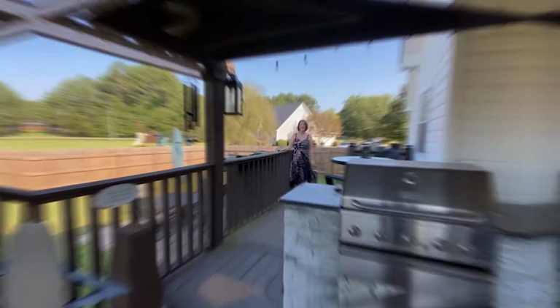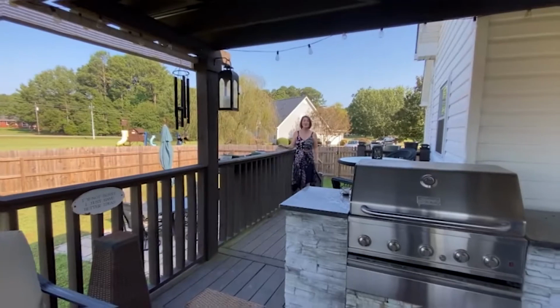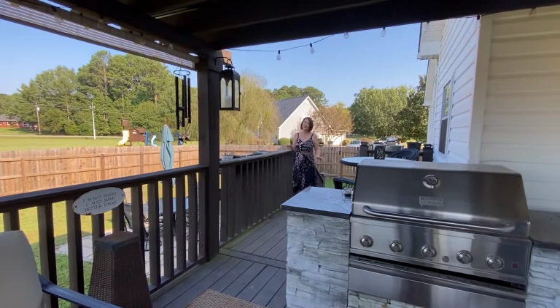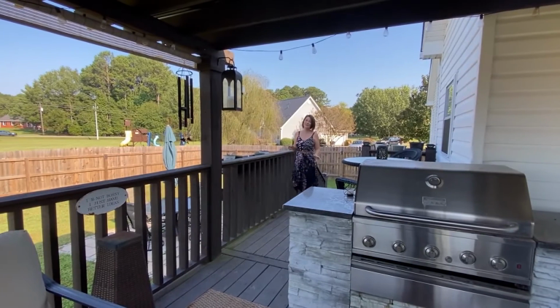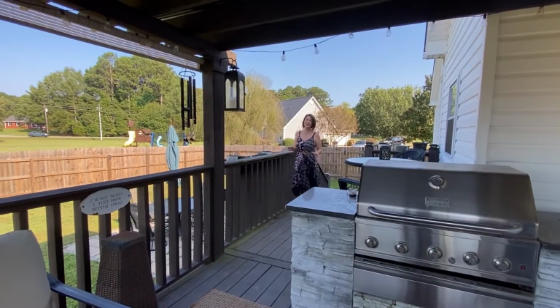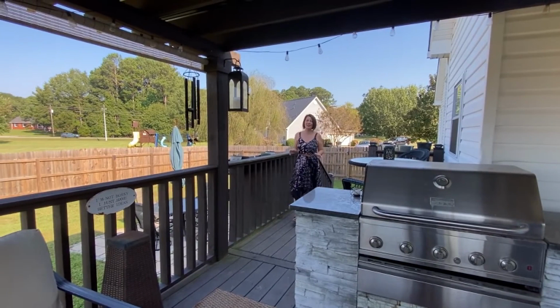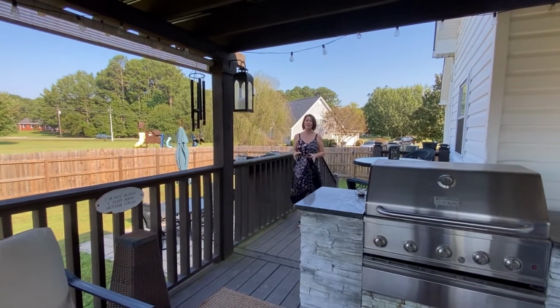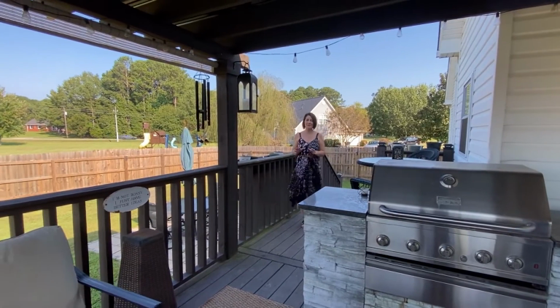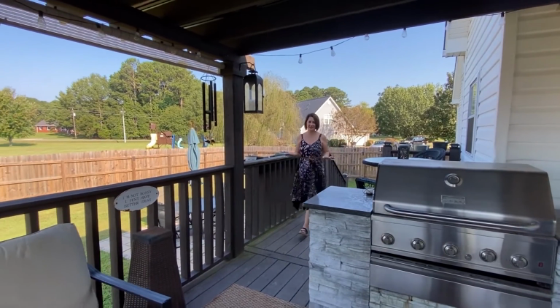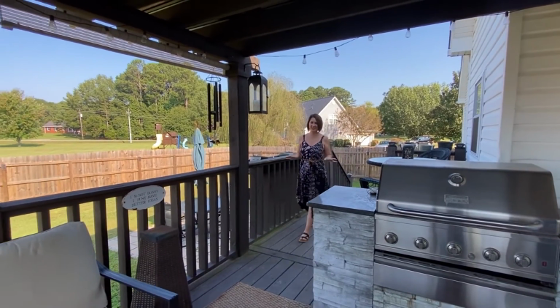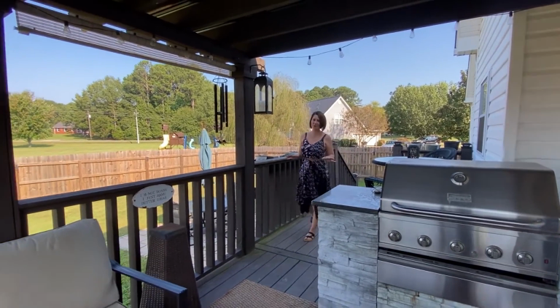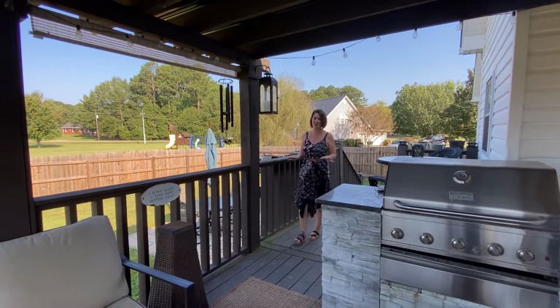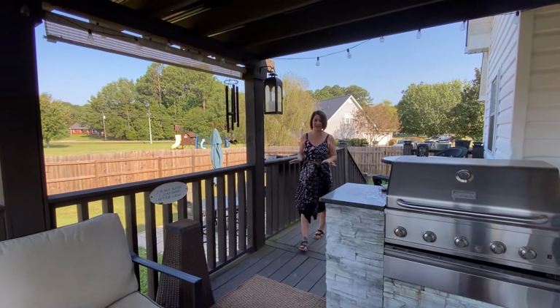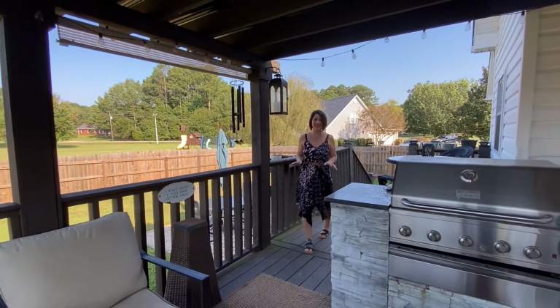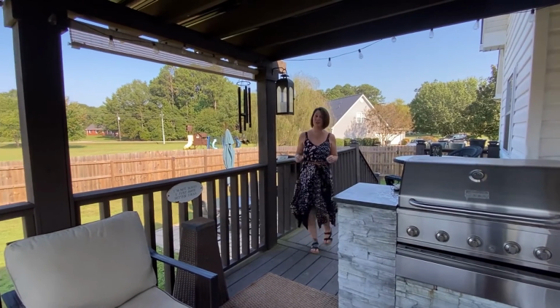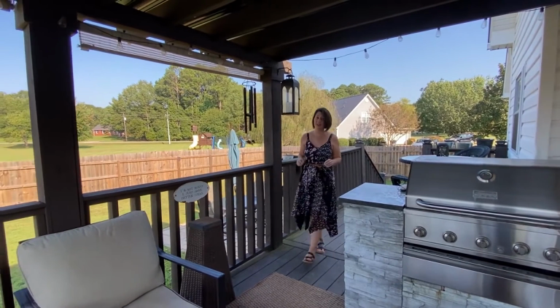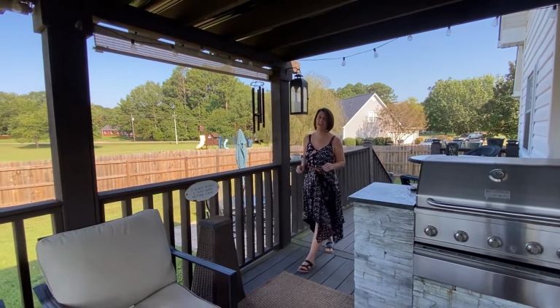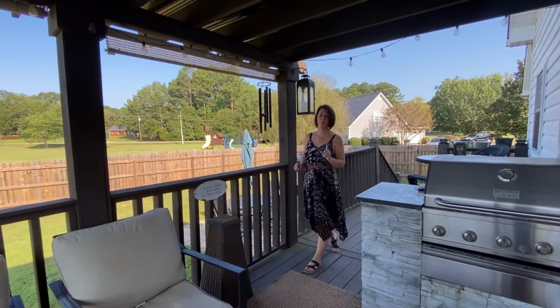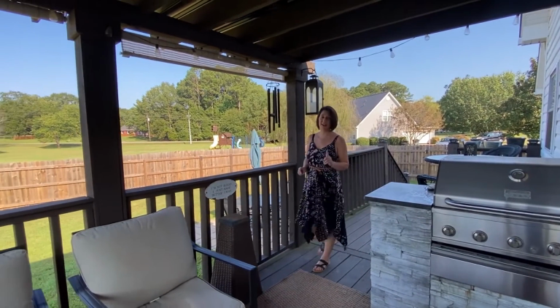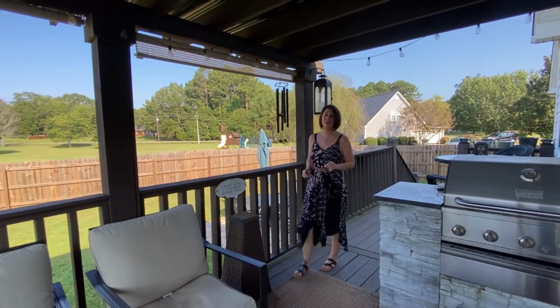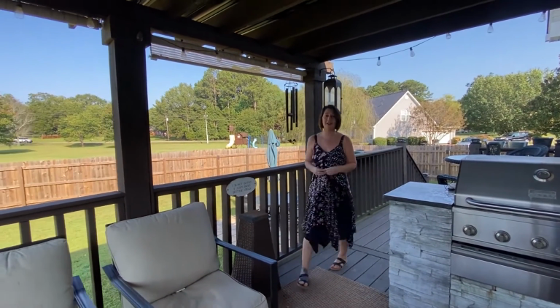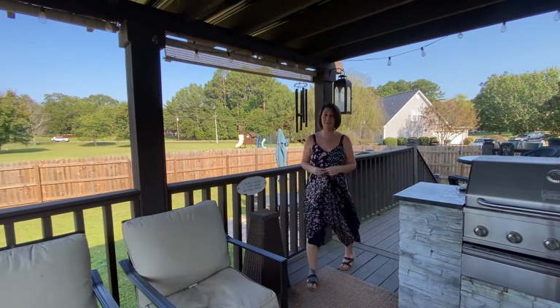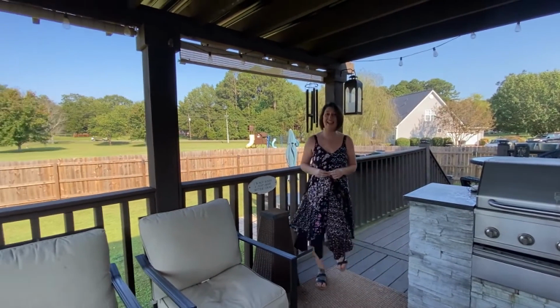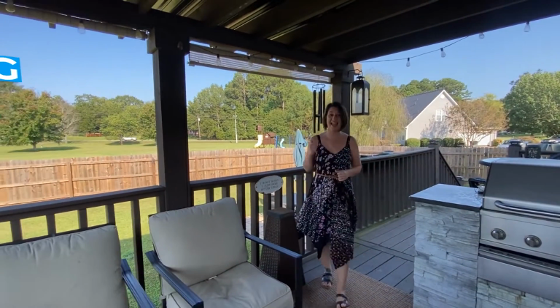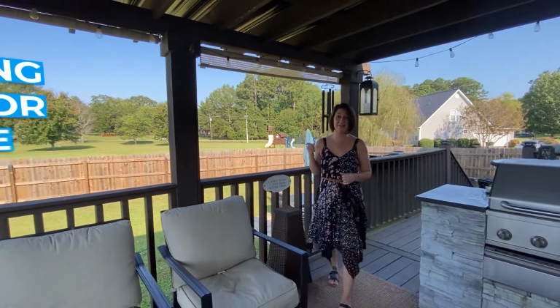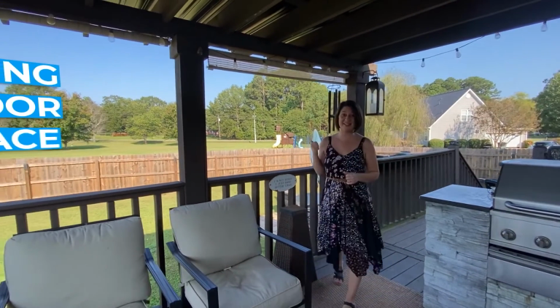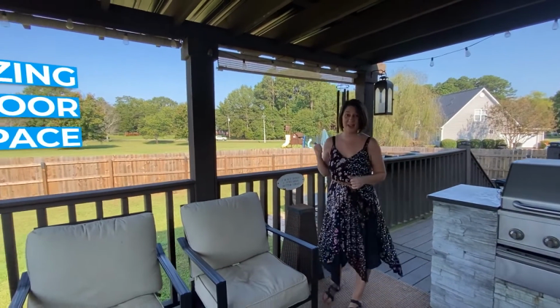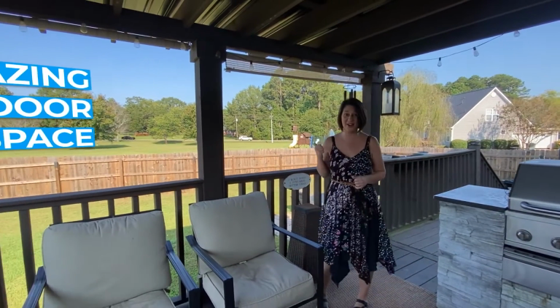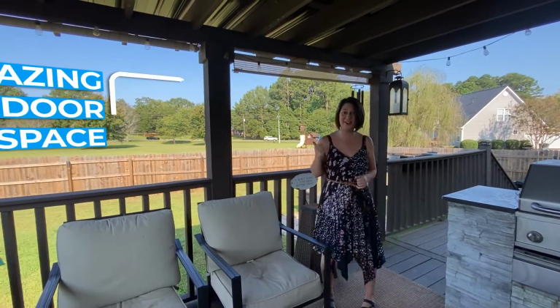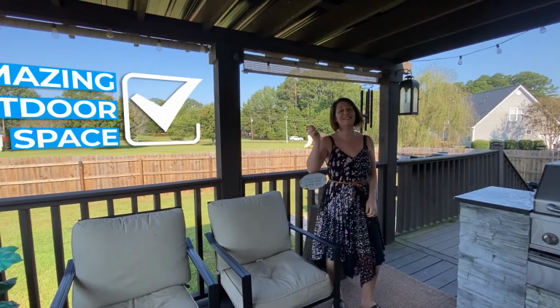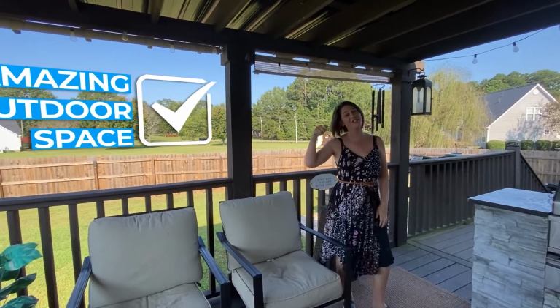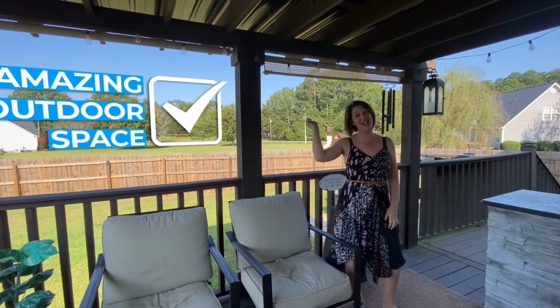Is your family looking for an amazing outdoor space, including a one-acre level lot and fenced-in backyard? Check!